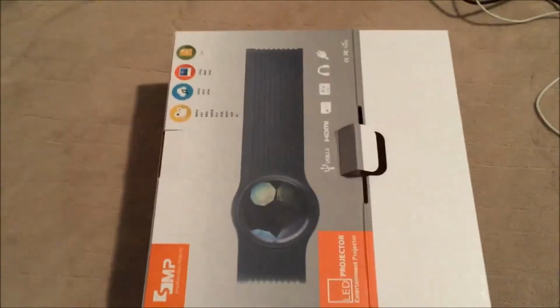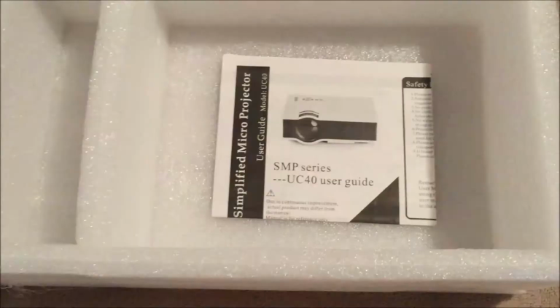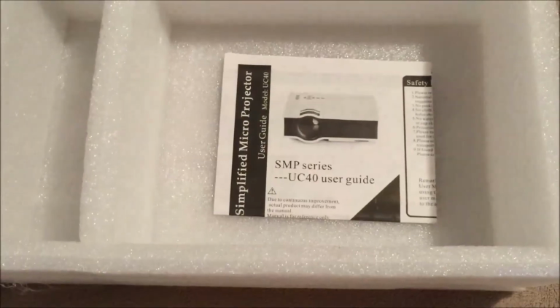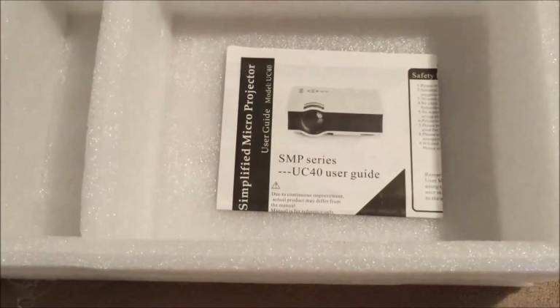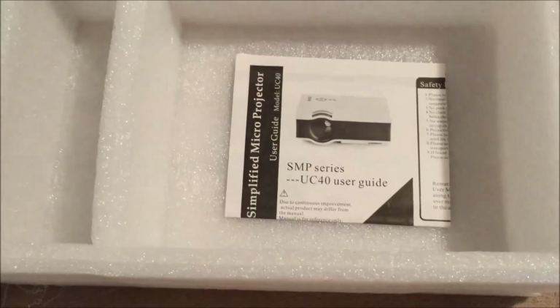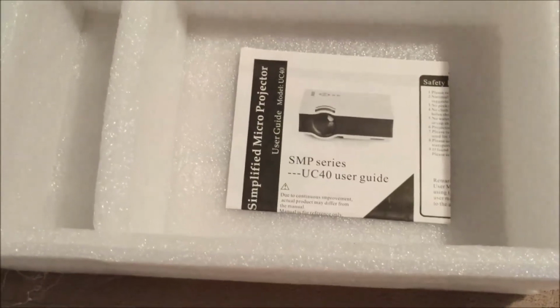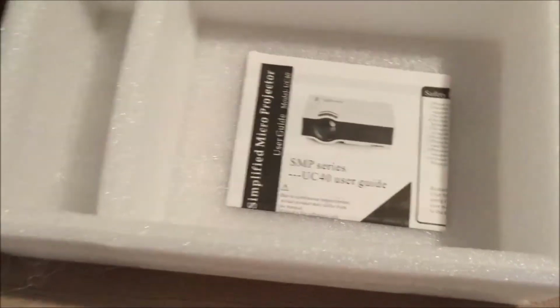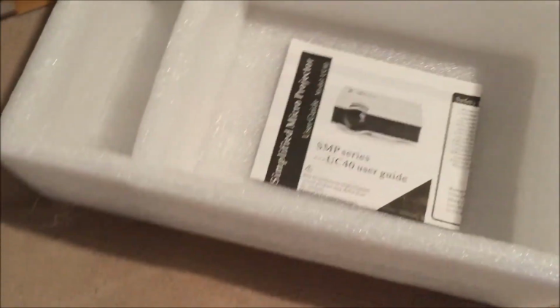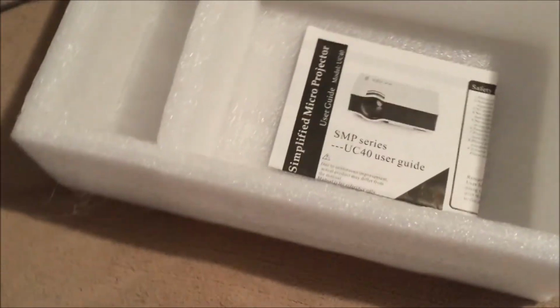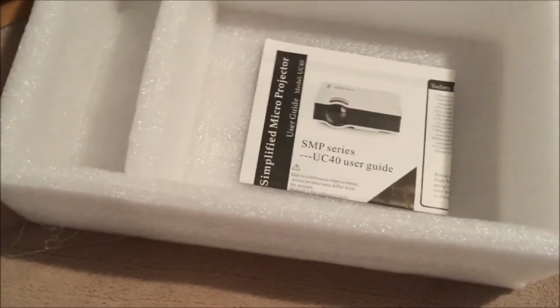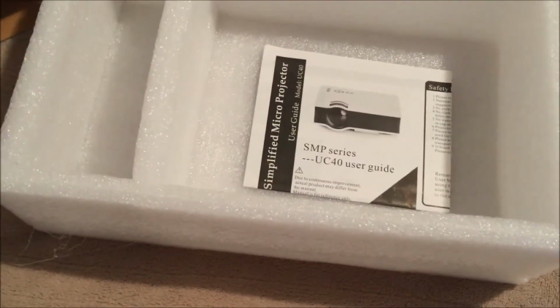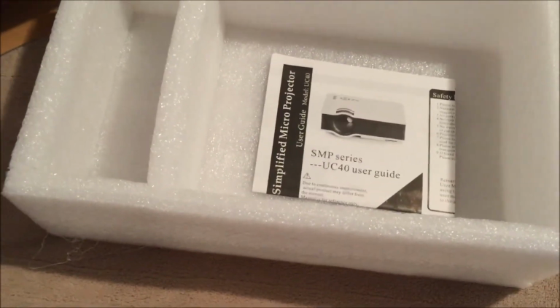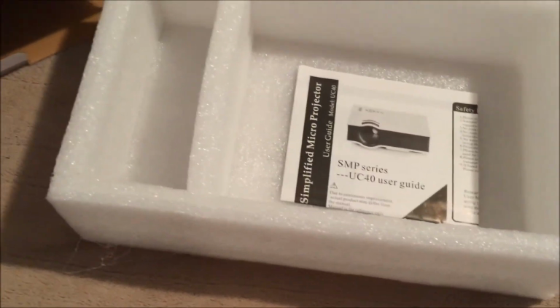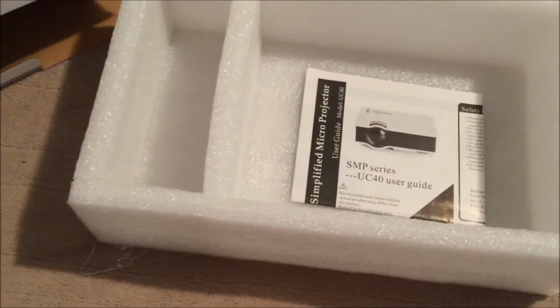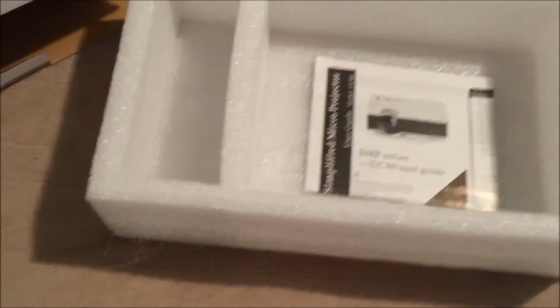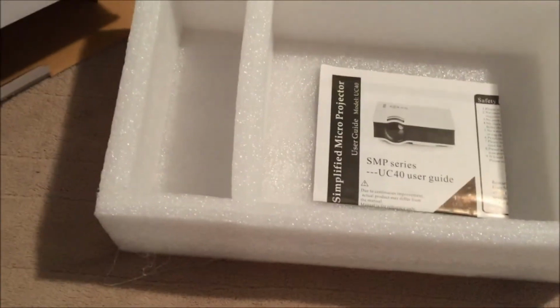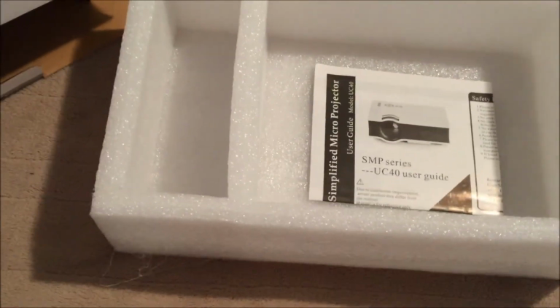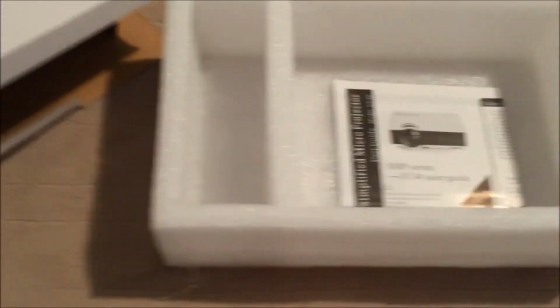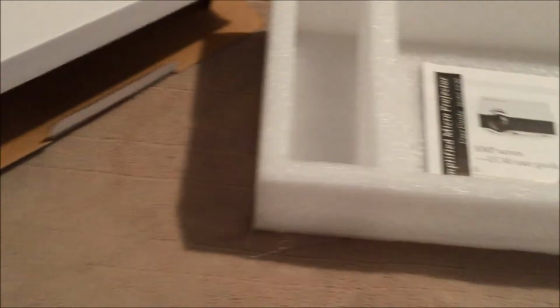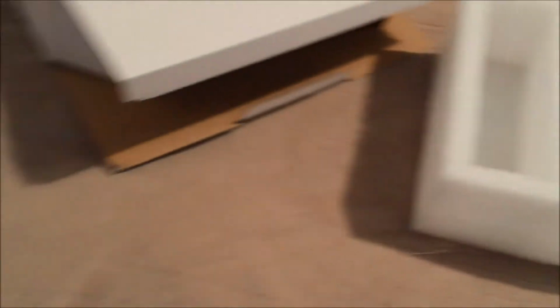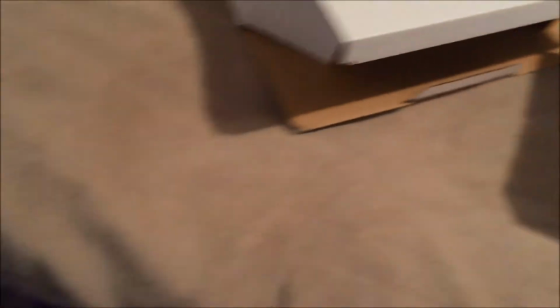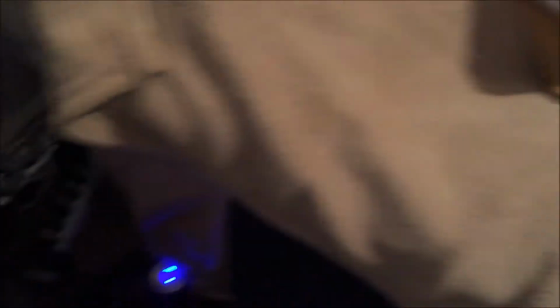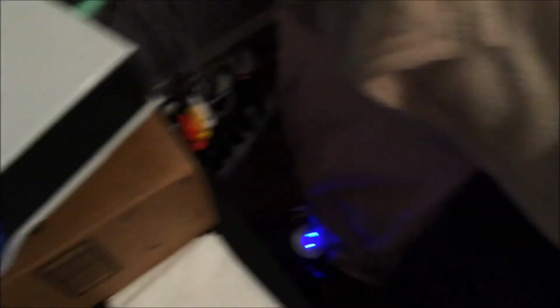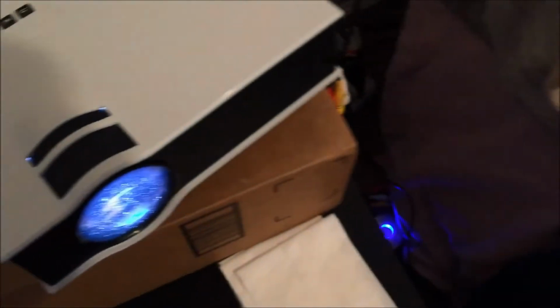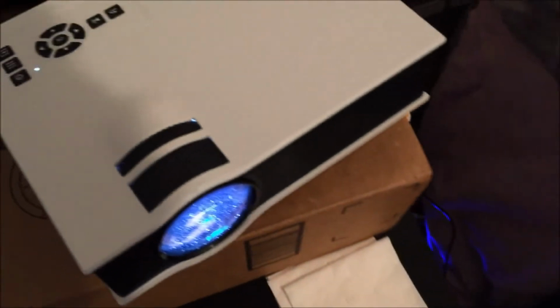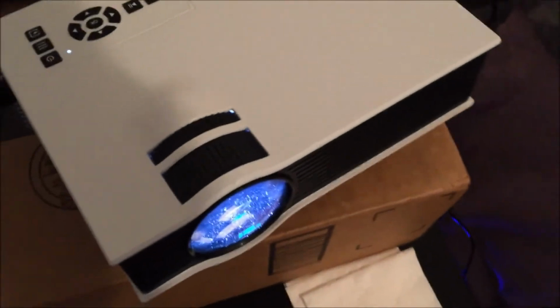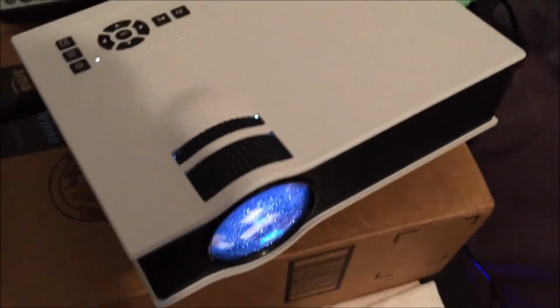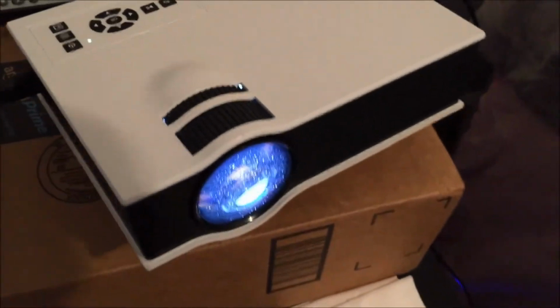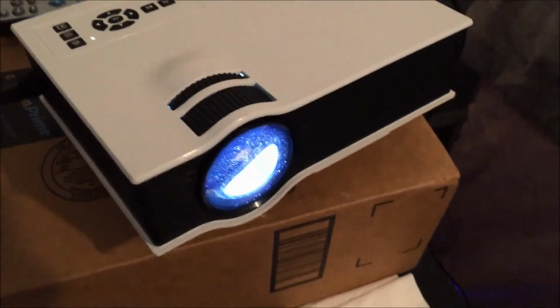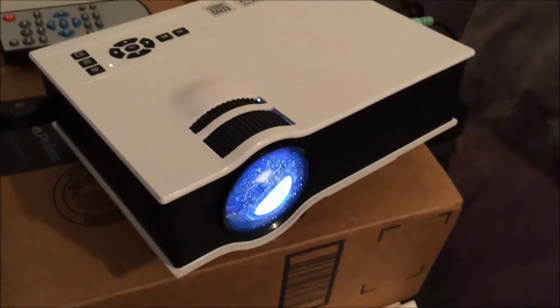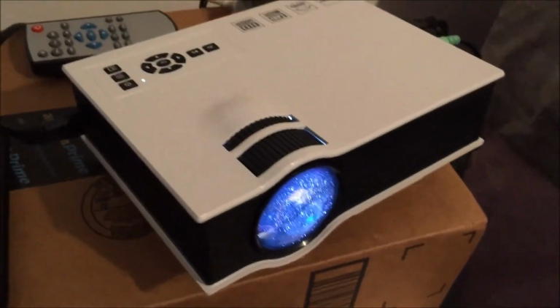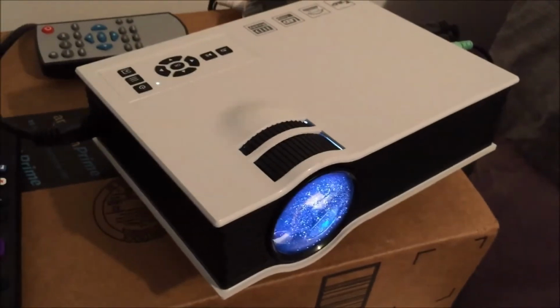Opening the box, we get the UC40 user guide, a power adapter, and an AV cable — all of which you can see over here. This is the projector running.